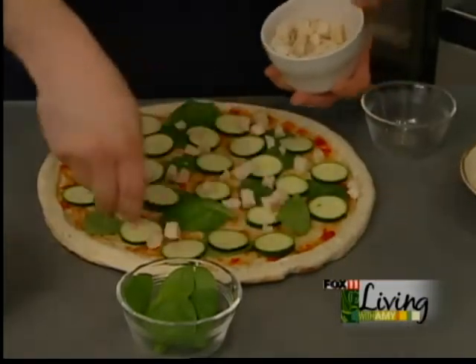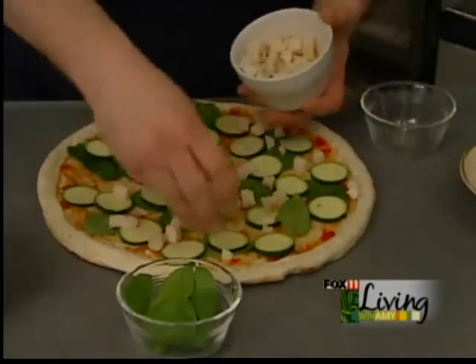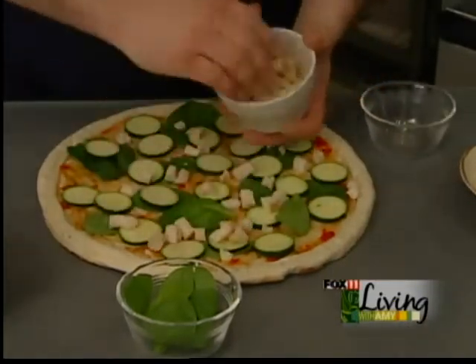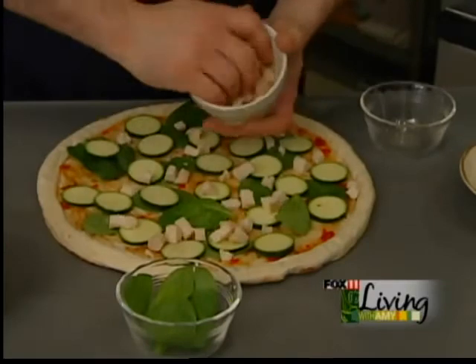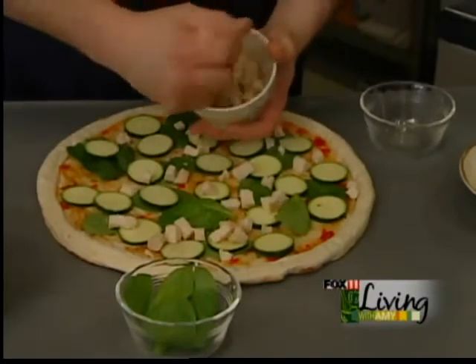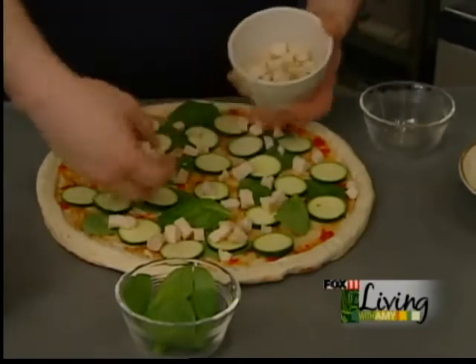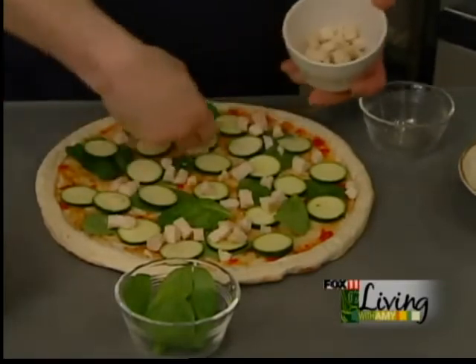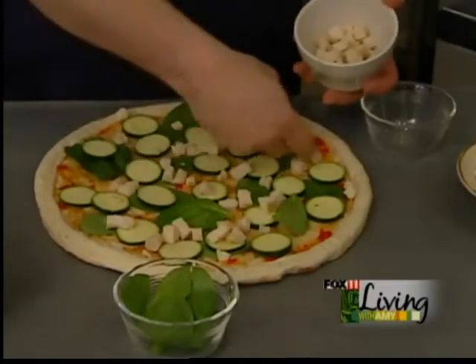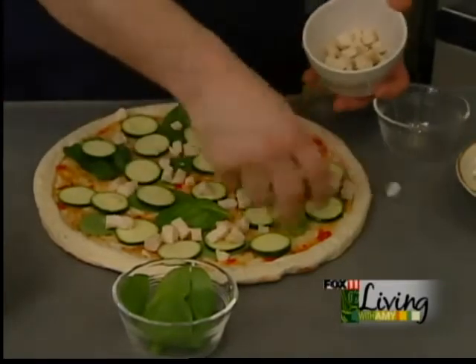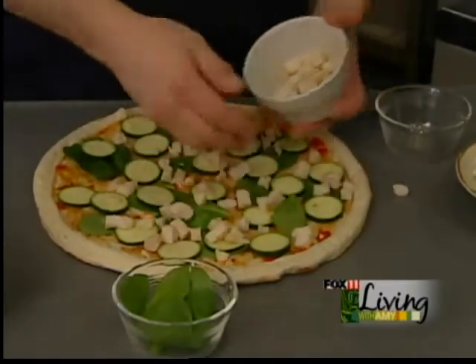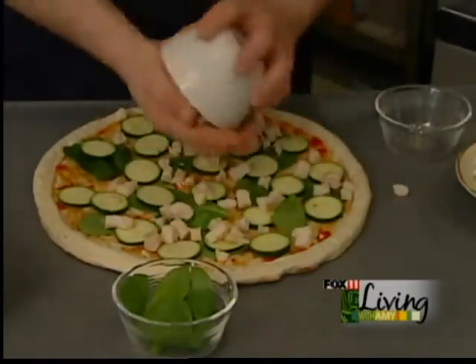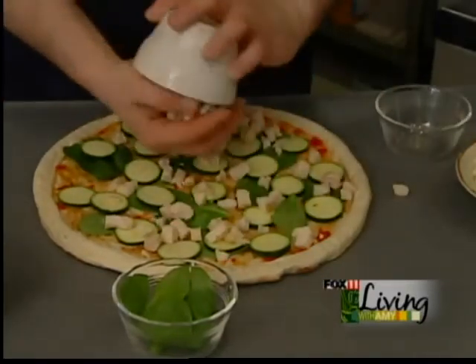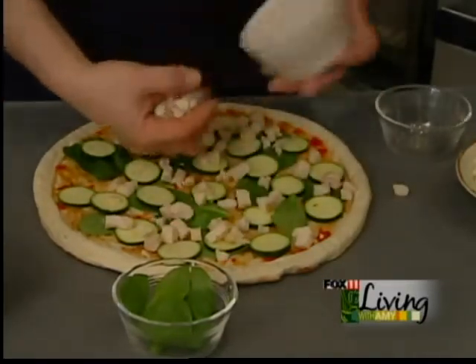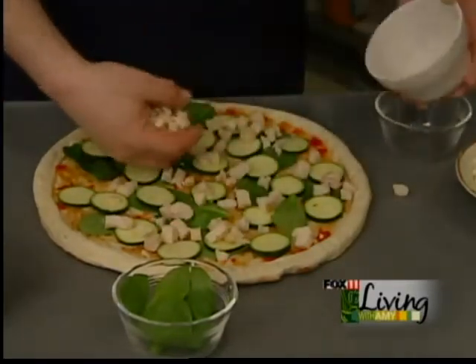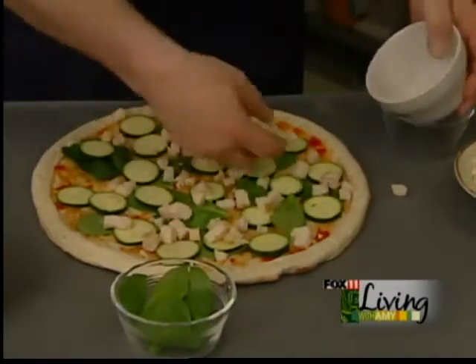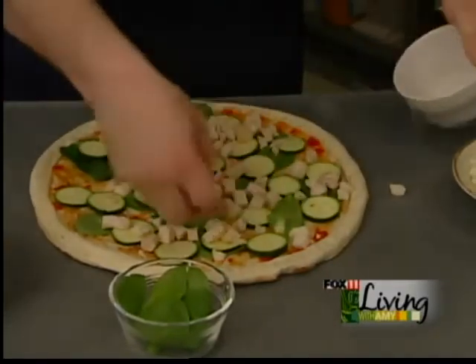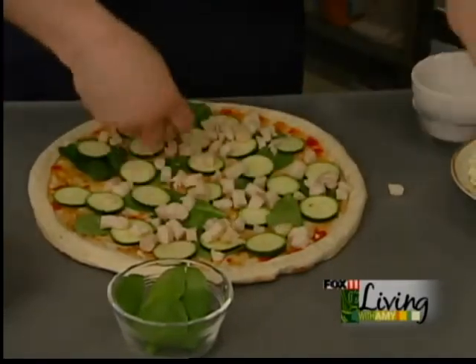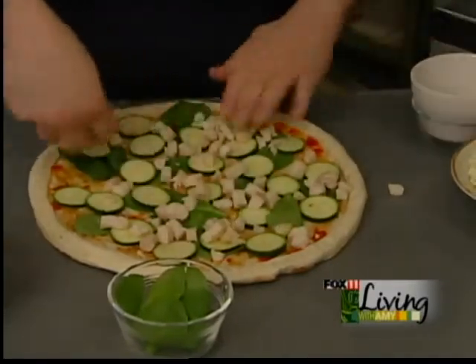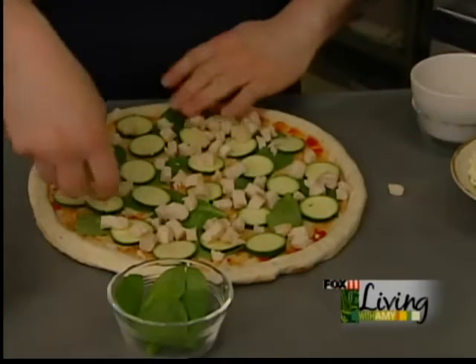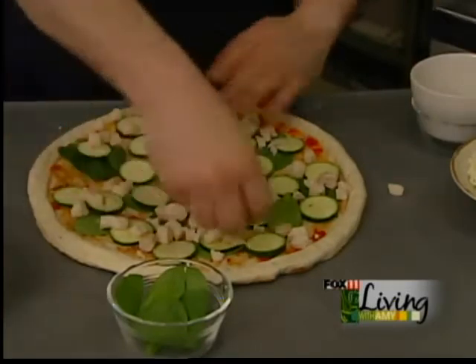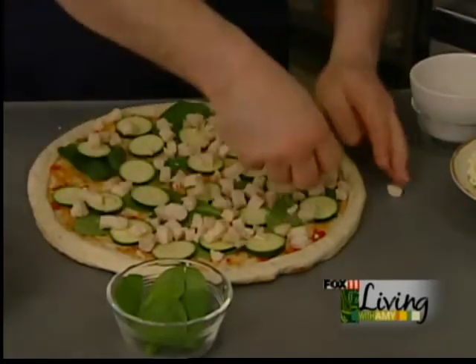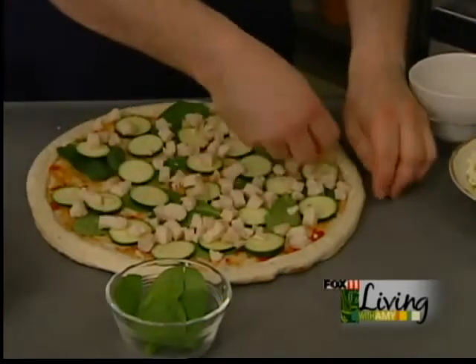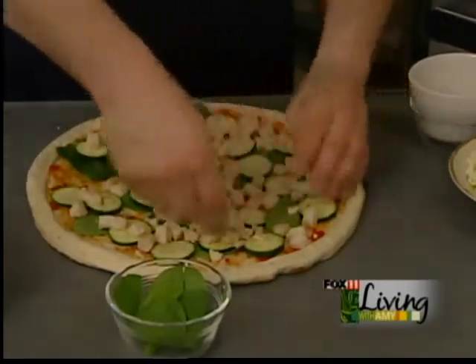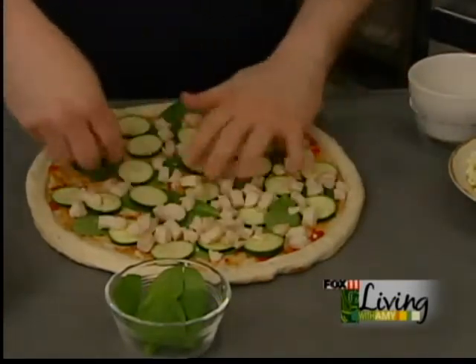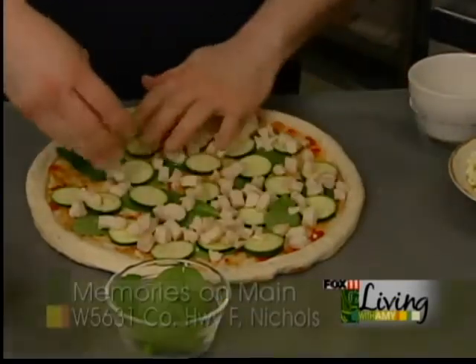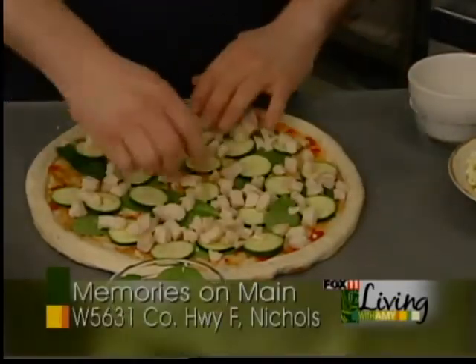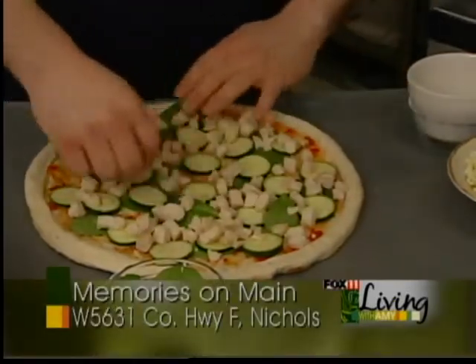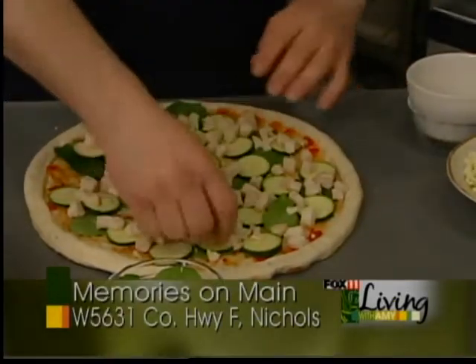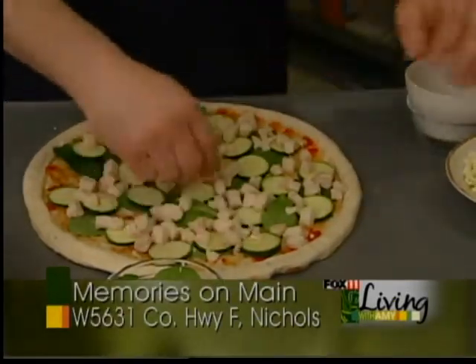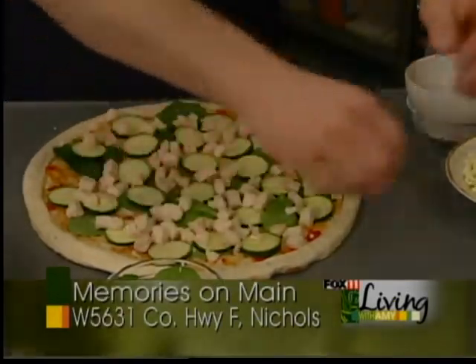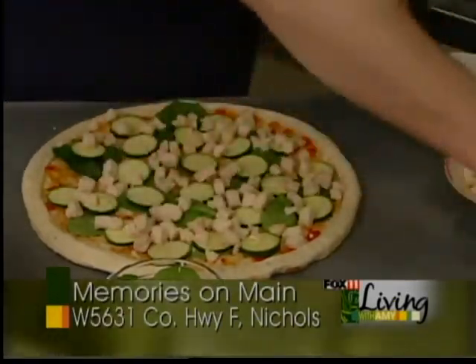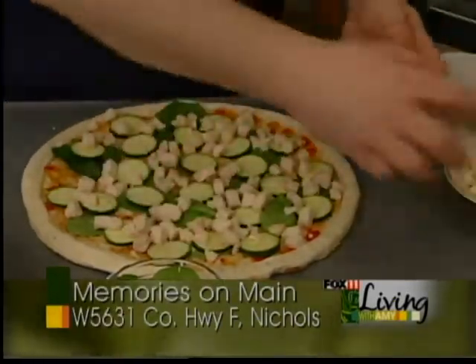How about a nice chopped chicken breast to go on top? It's a pure chicken breast that we use here. Nothing artificial, nothing pressed. It's the real chicken breast with the pure white meat.